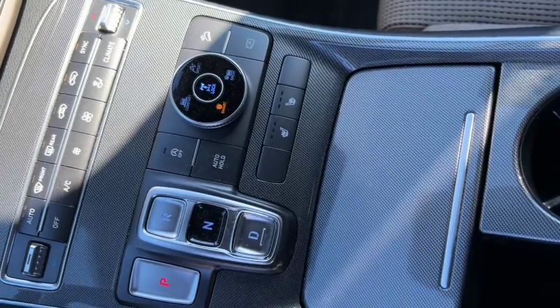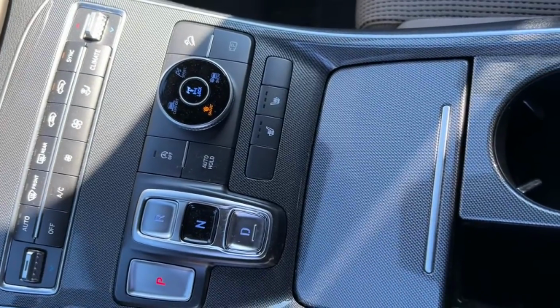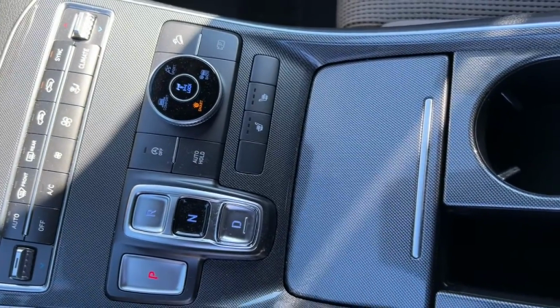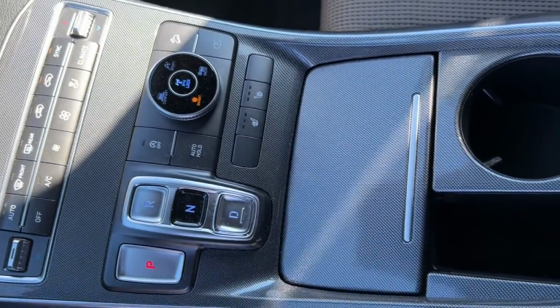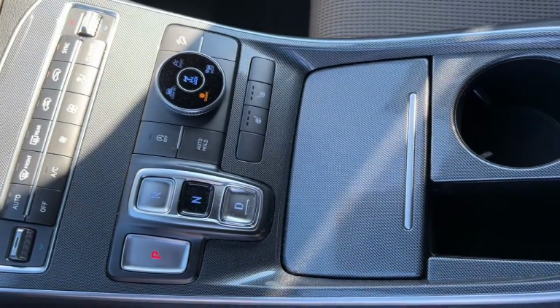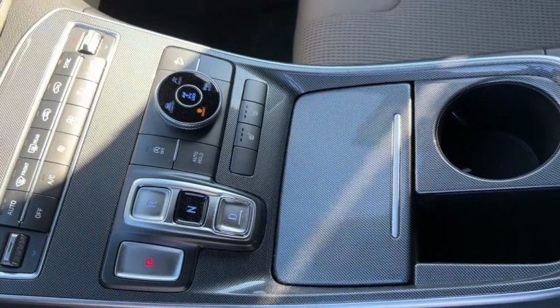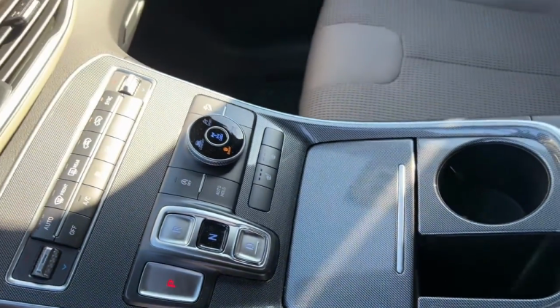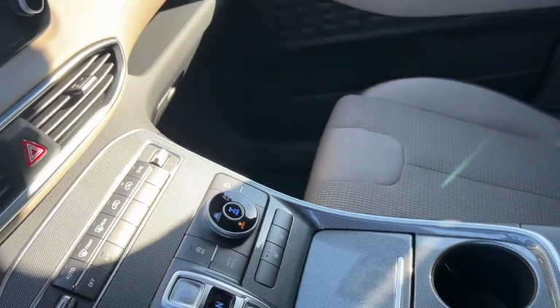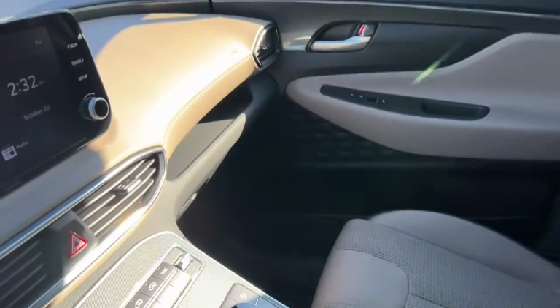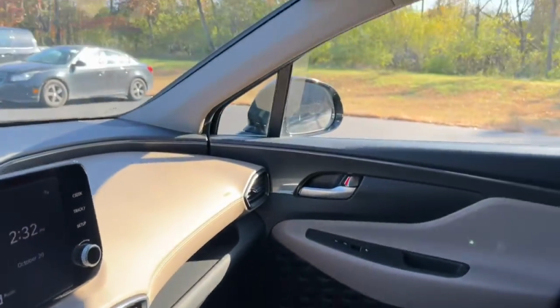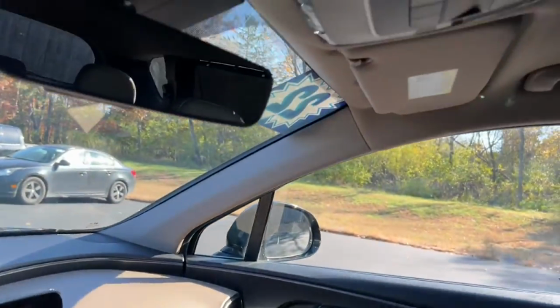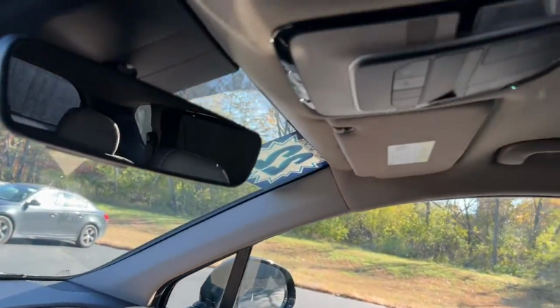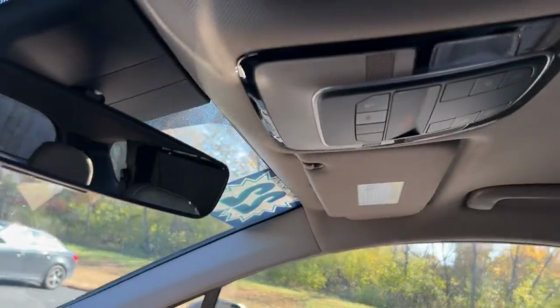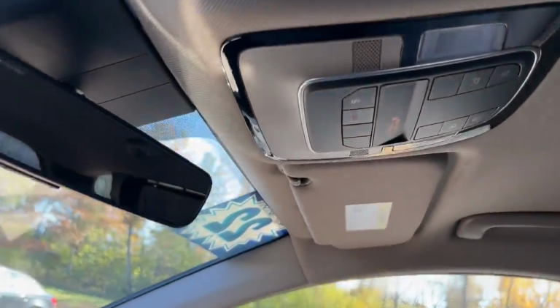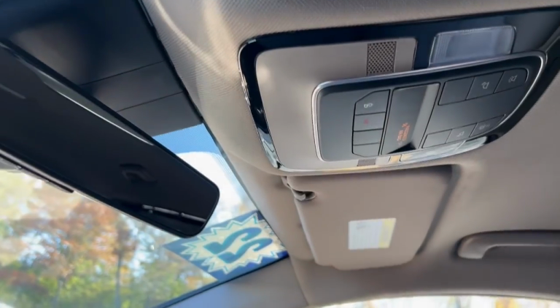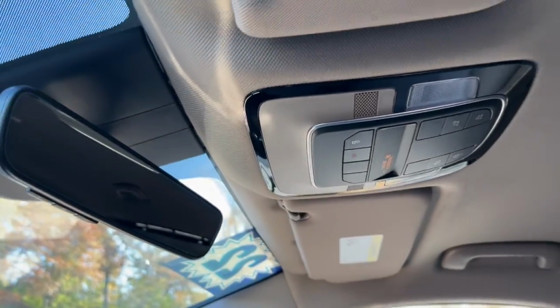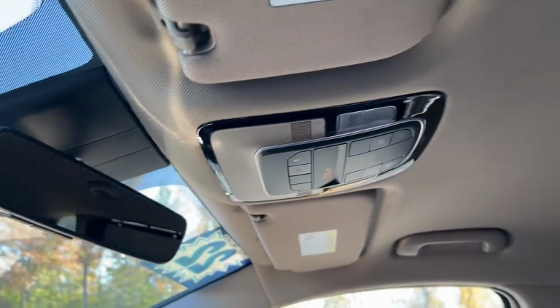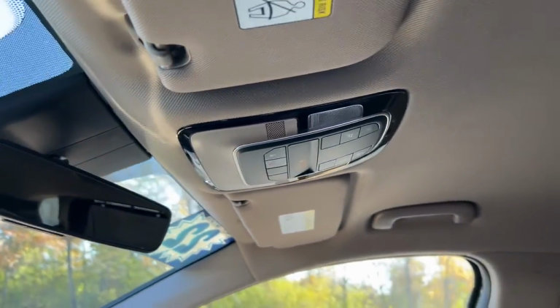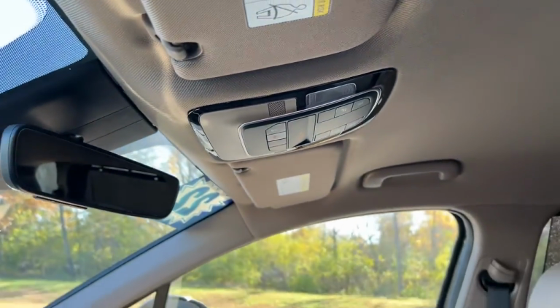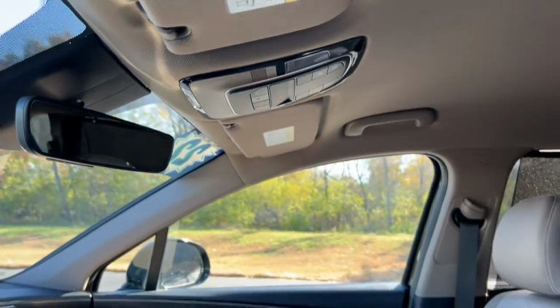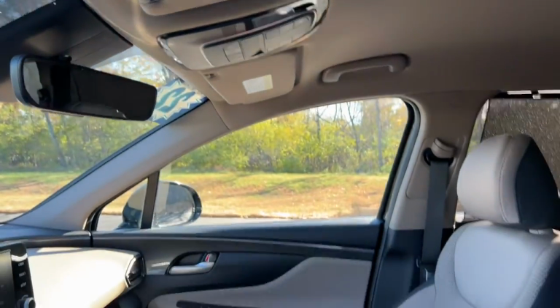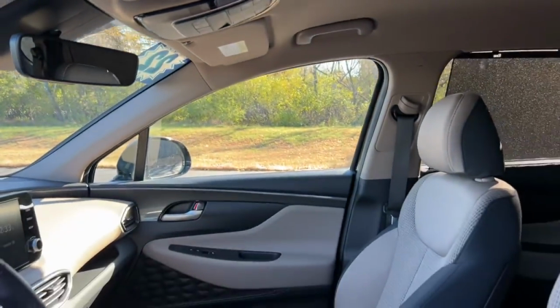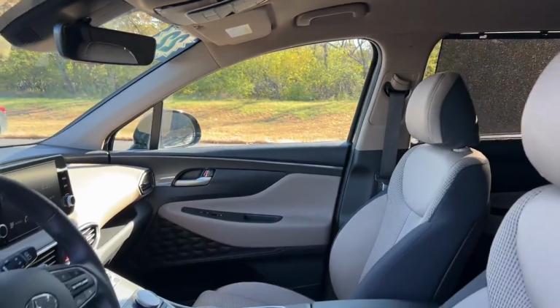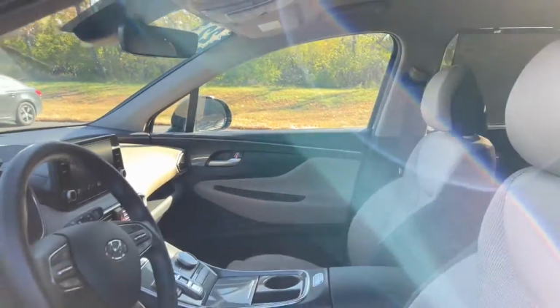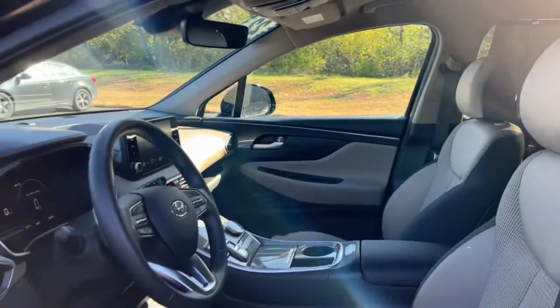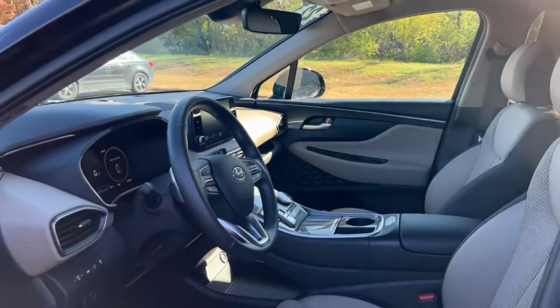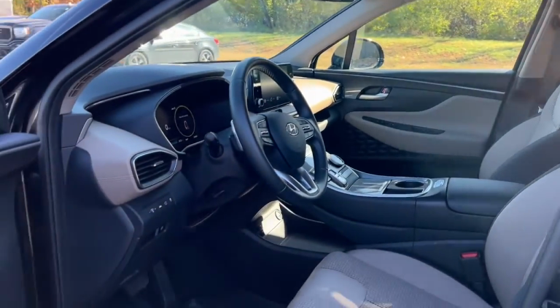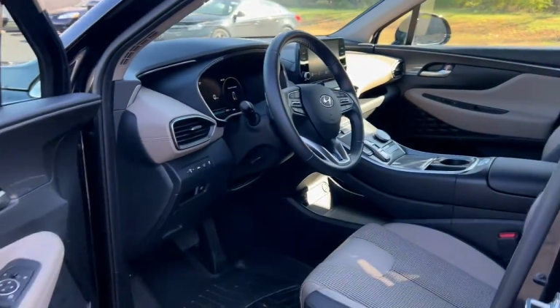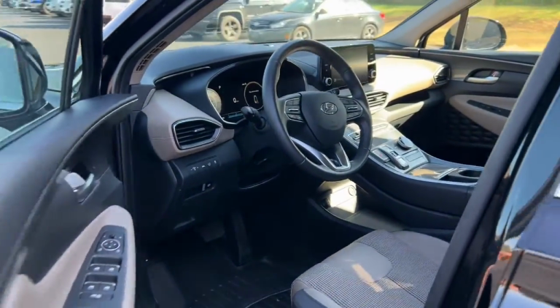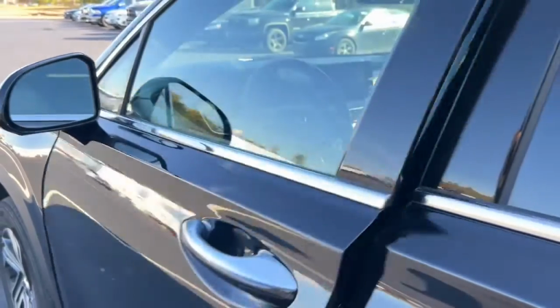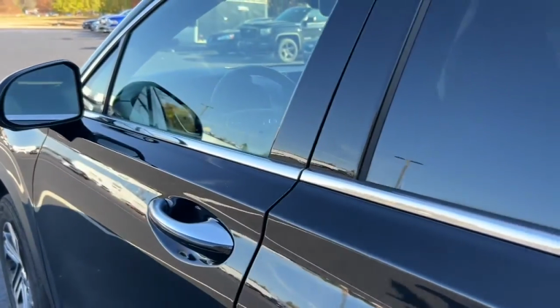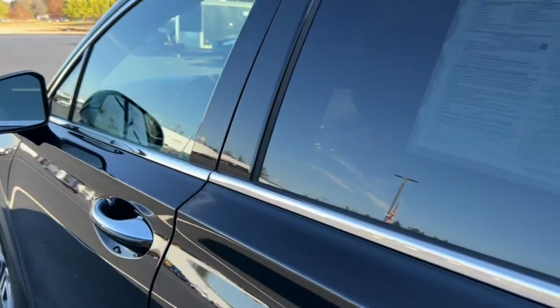Comfort blends with versatility in bold, modern style in this striking Santa Fe. See for yourself when you take it out for a test drive. Our professional staff looks forward to giving you excellent service.